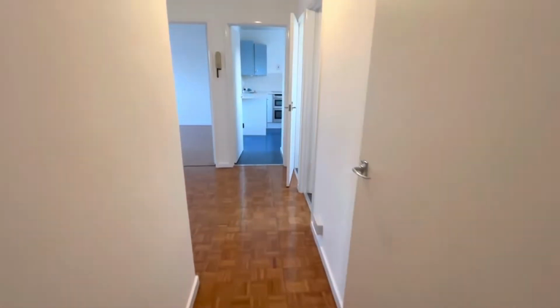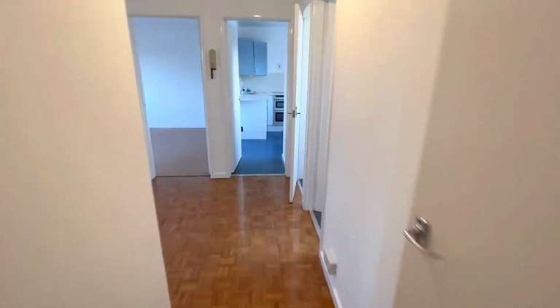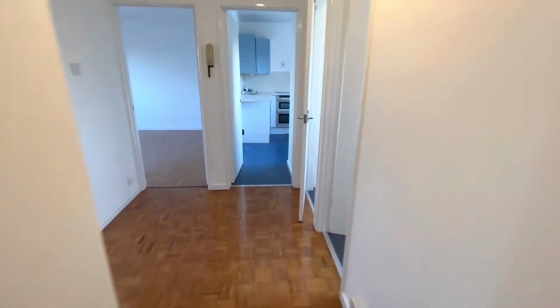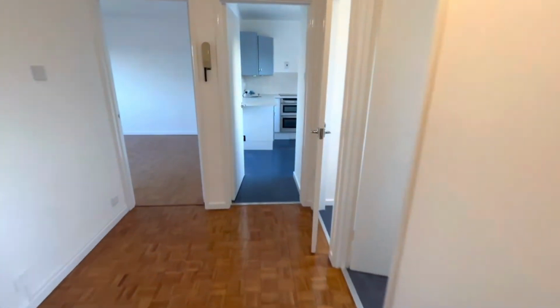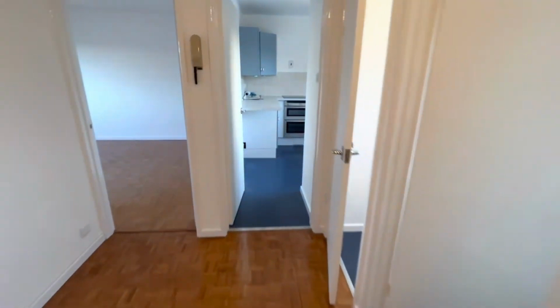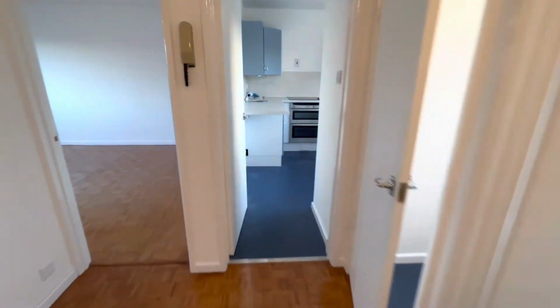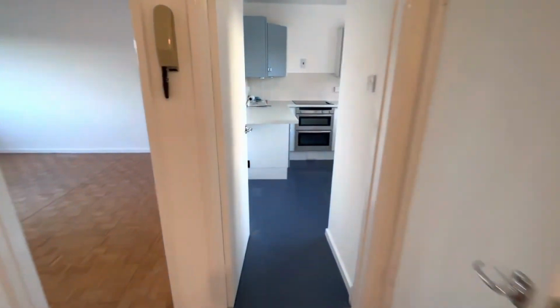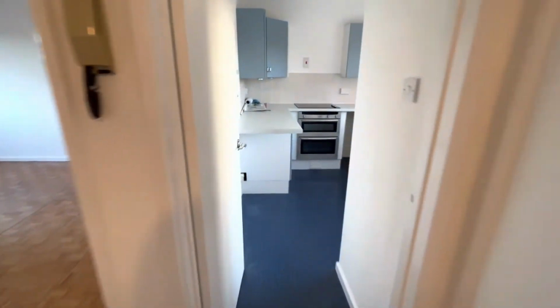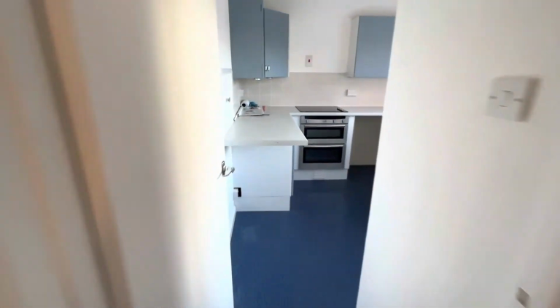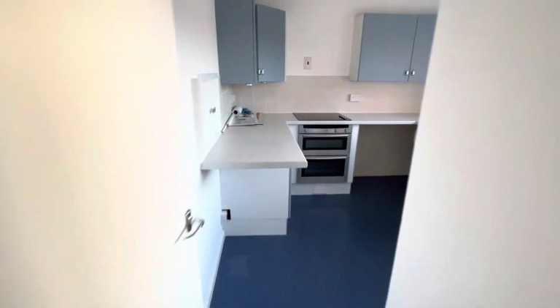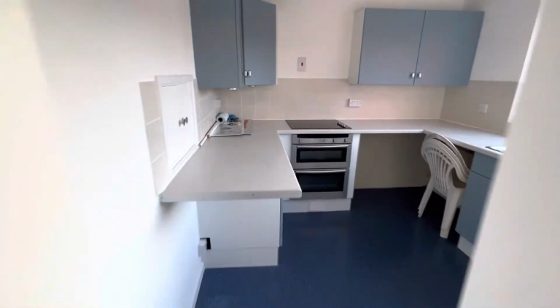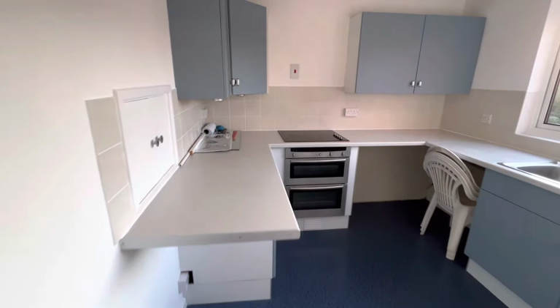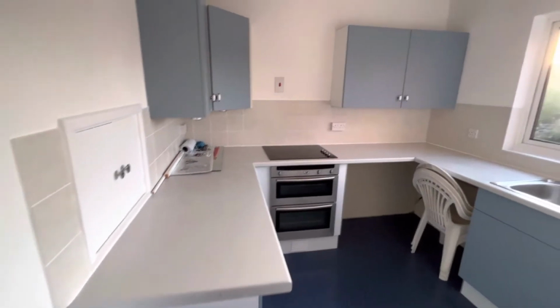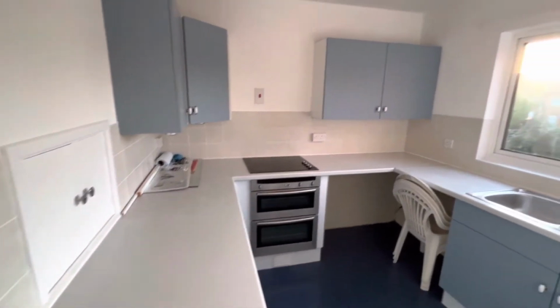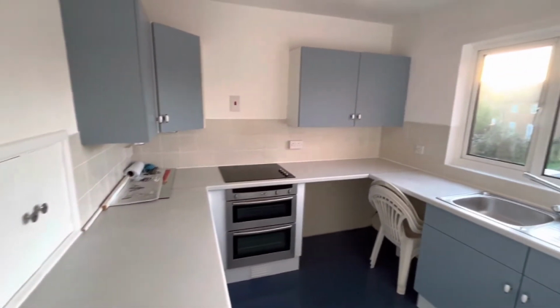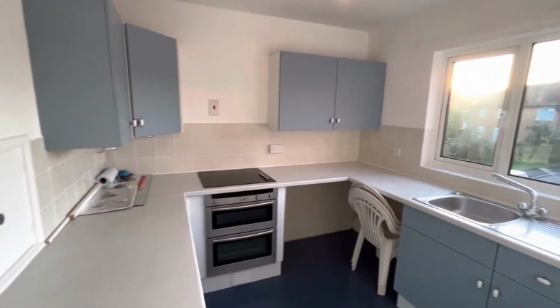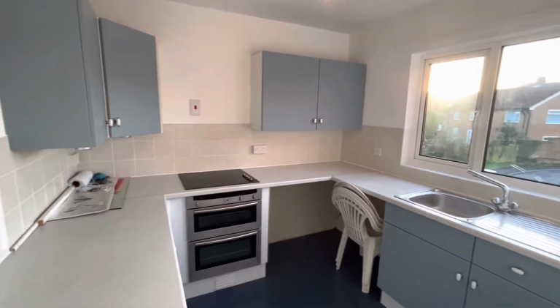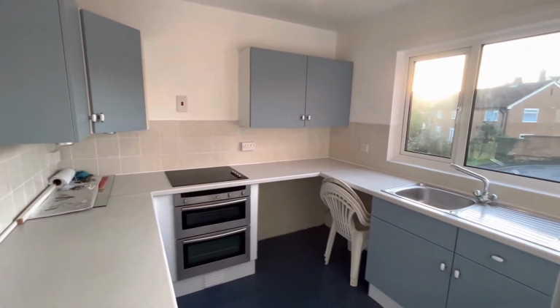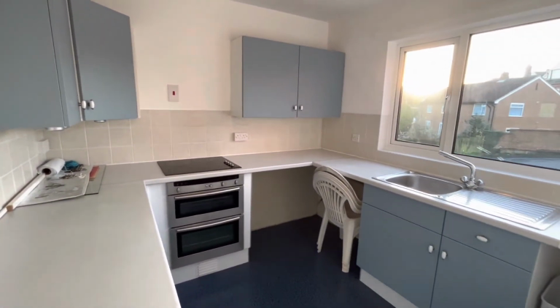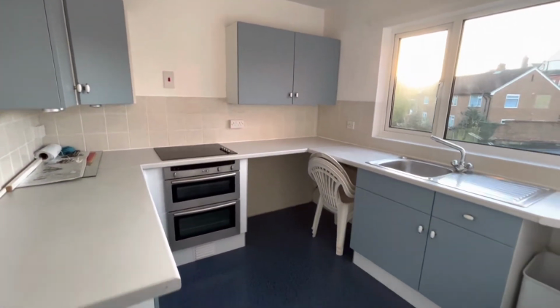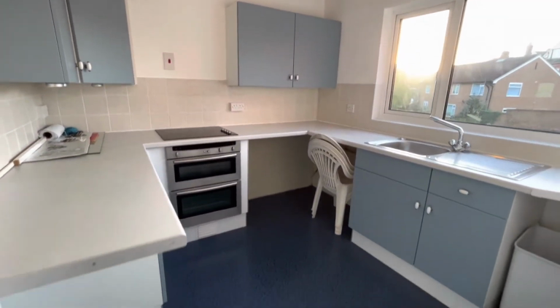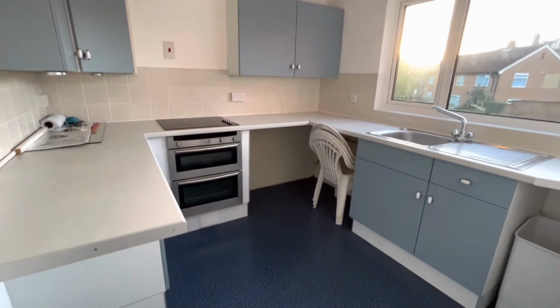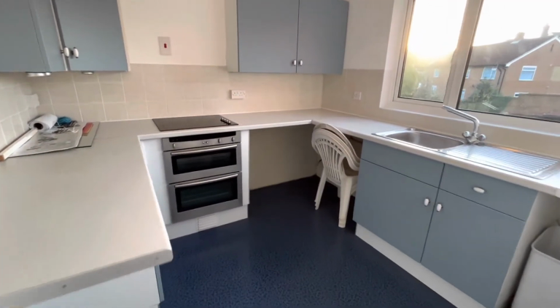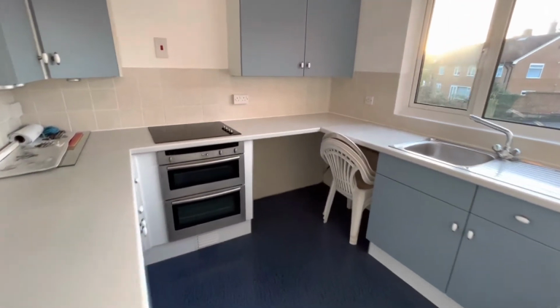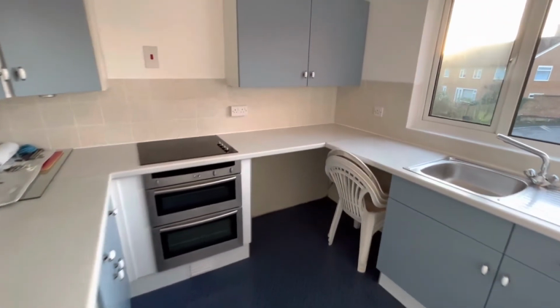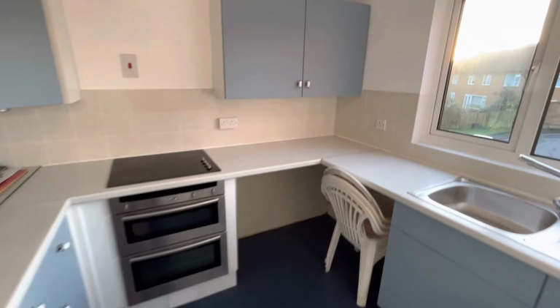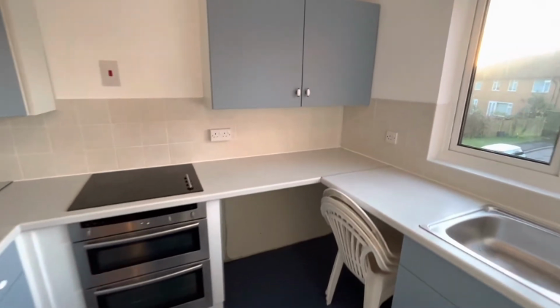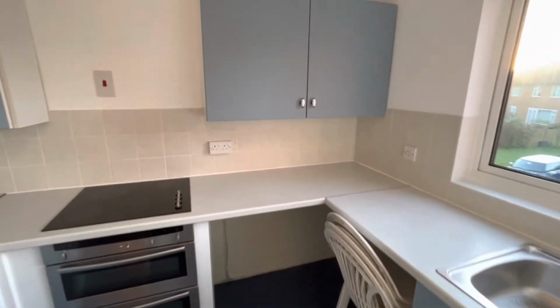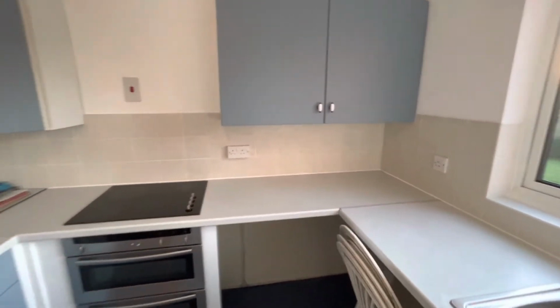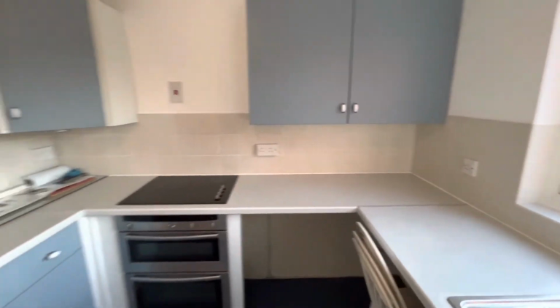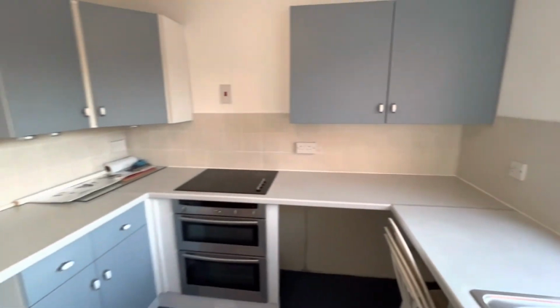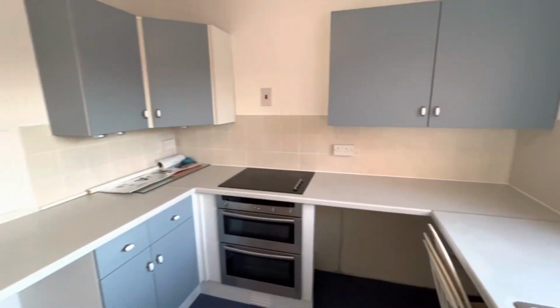As we enter the property, at the end of the hallway you come straight into your kitchen. It's a really nice sized kitchen, with a lot of cupboard space and worktop area as well.